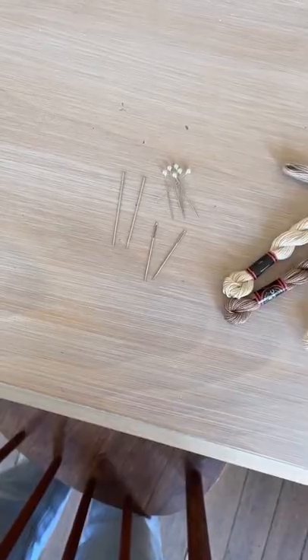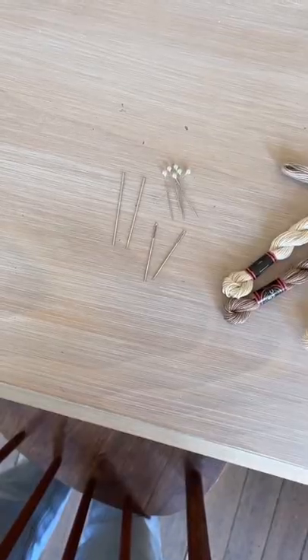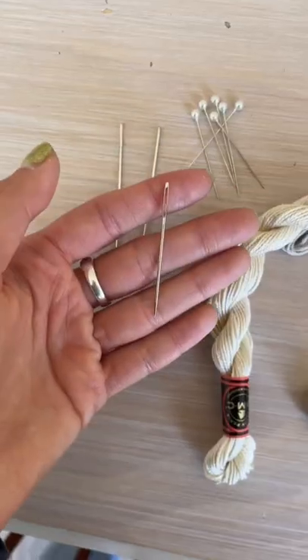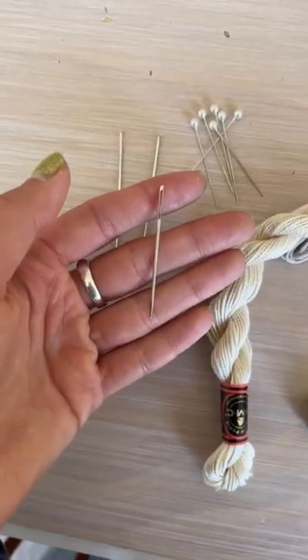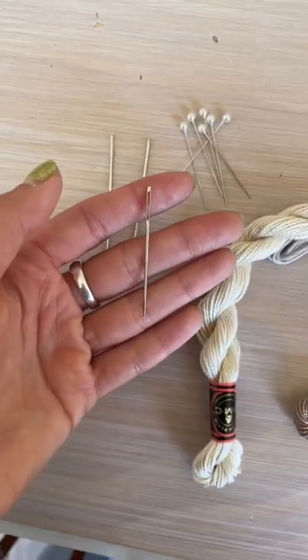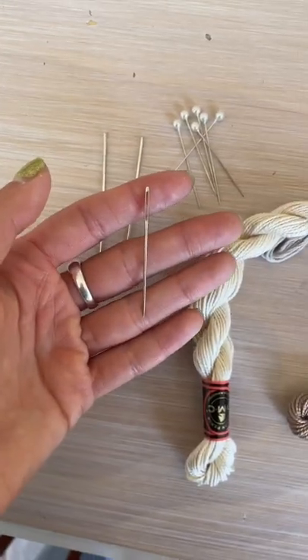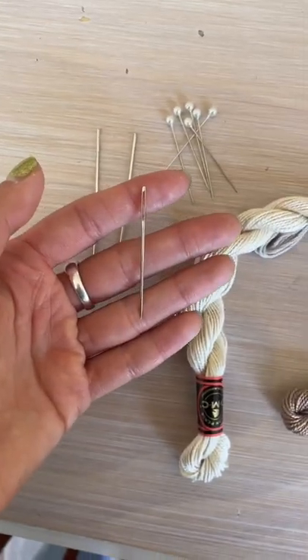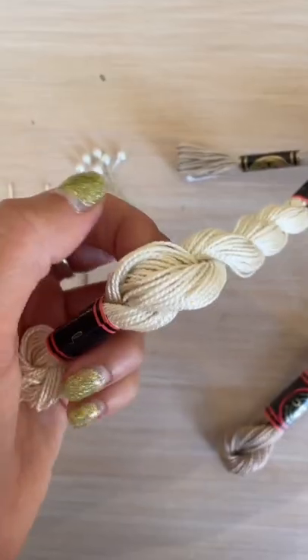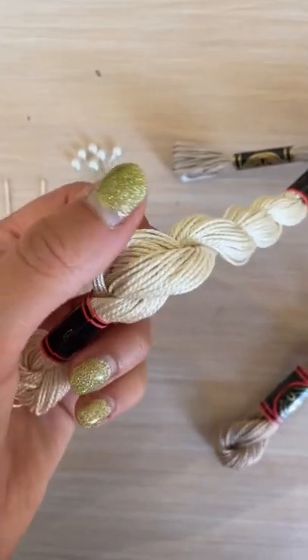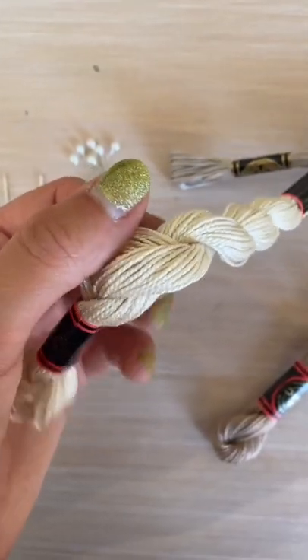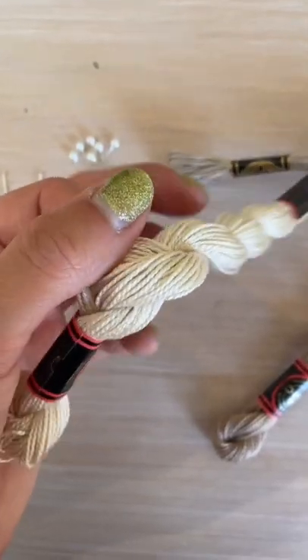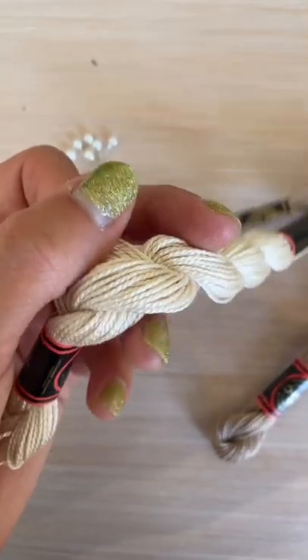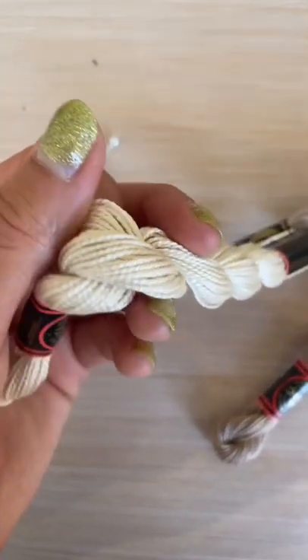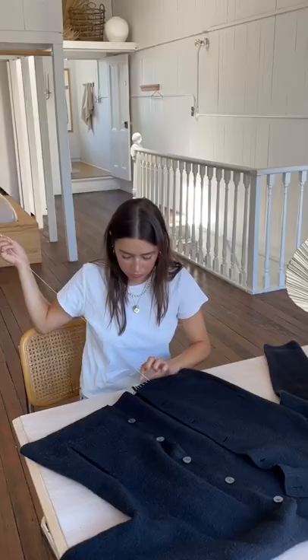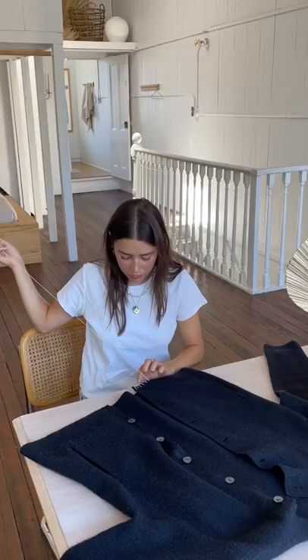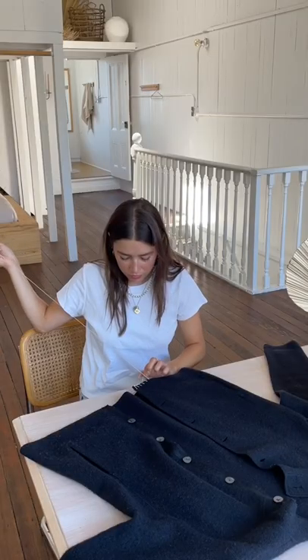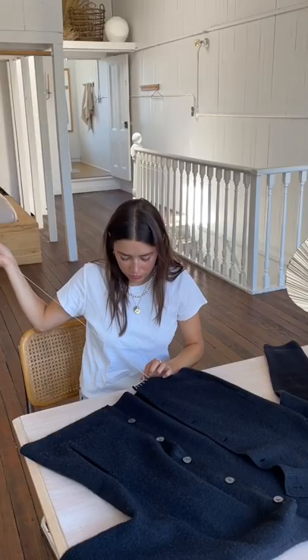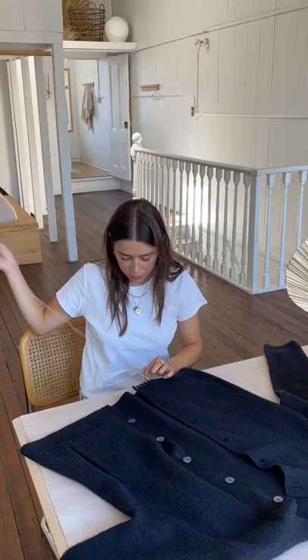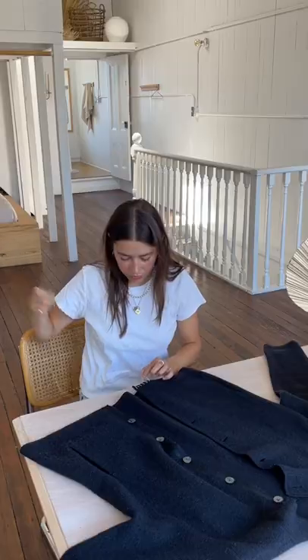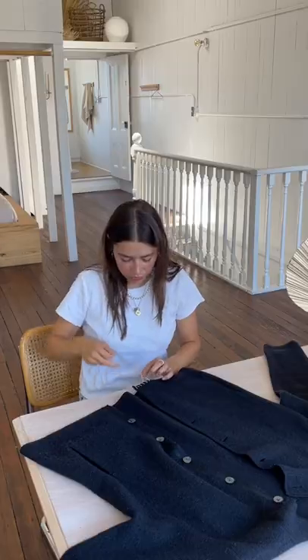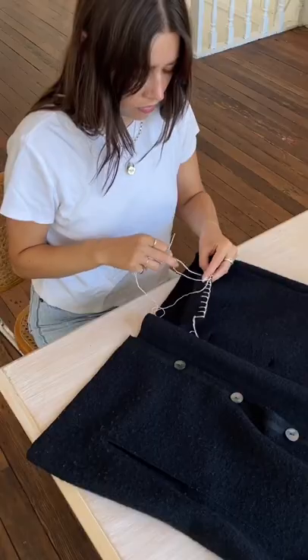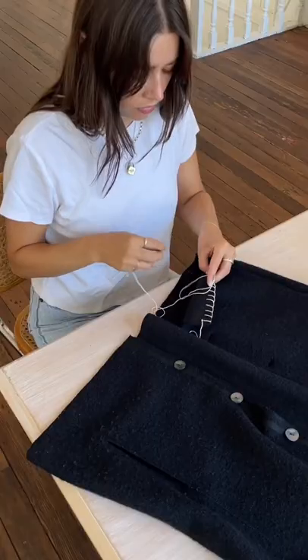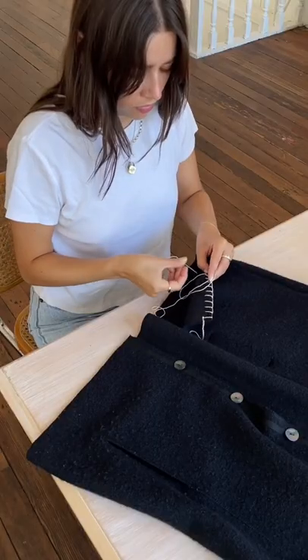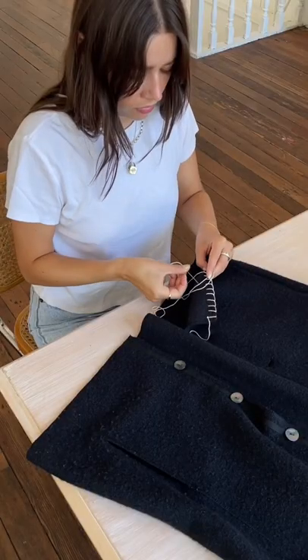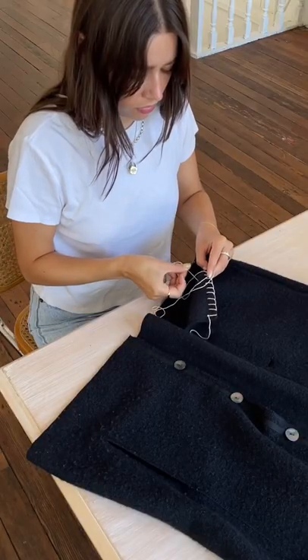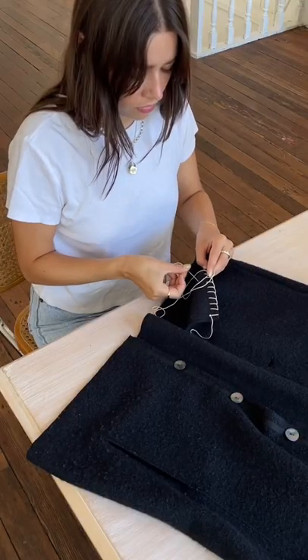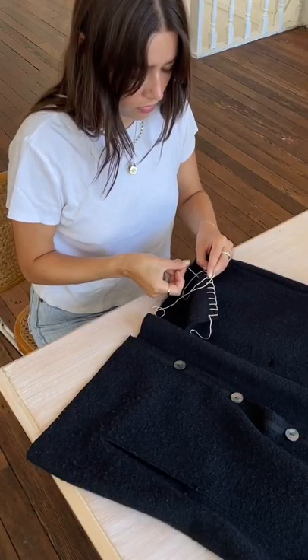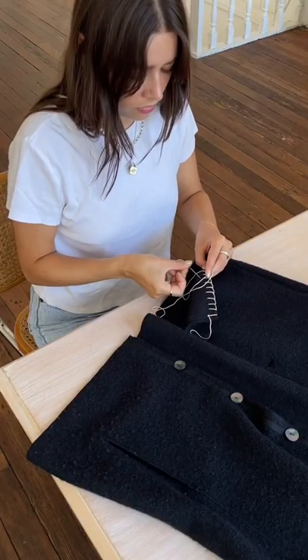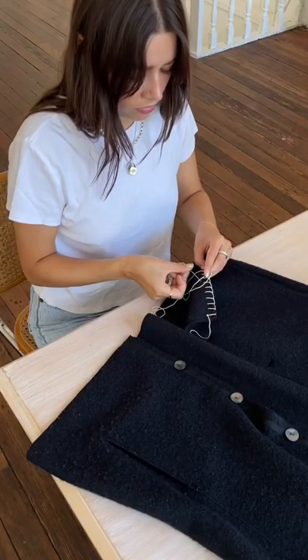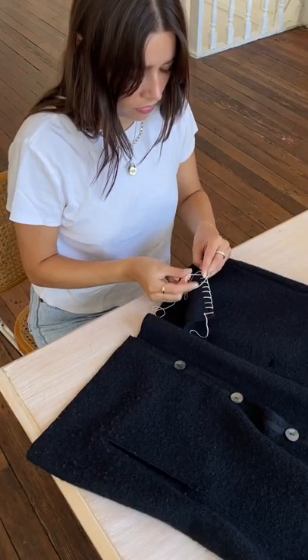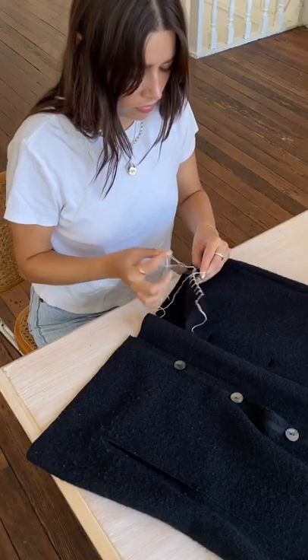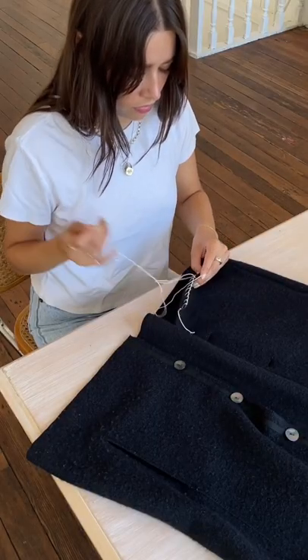I did a little sketch and got my materials. You want to use a thicker embroidery yarn as well as a chenille embroidery needle — it'll just make things a lot easier.